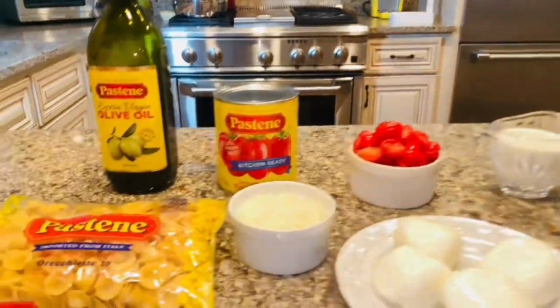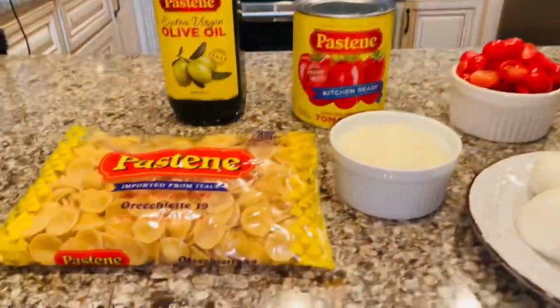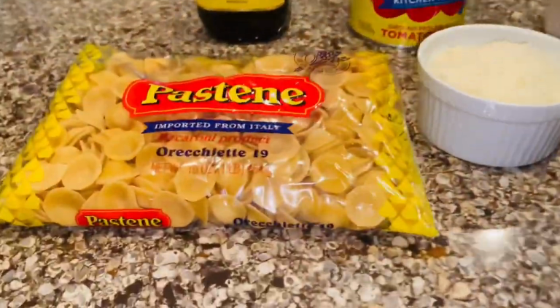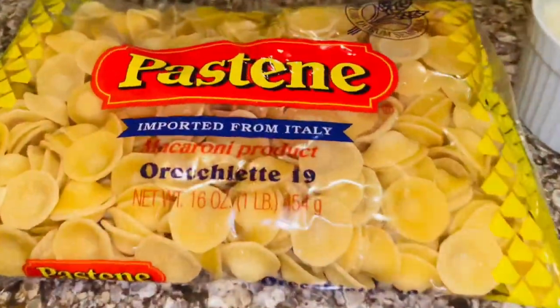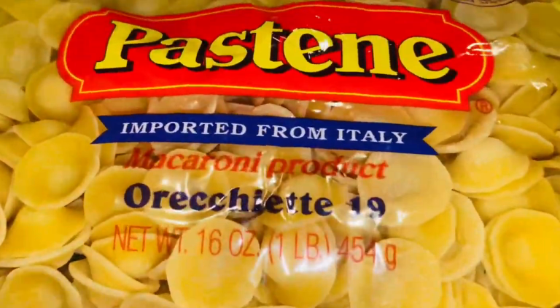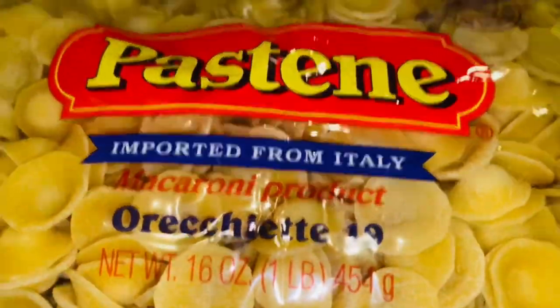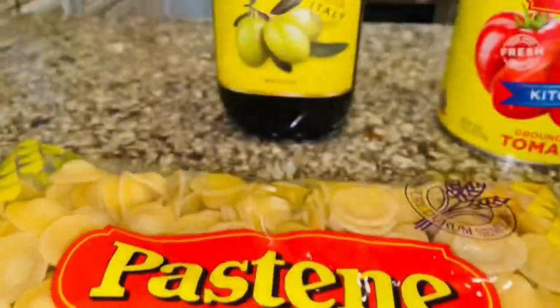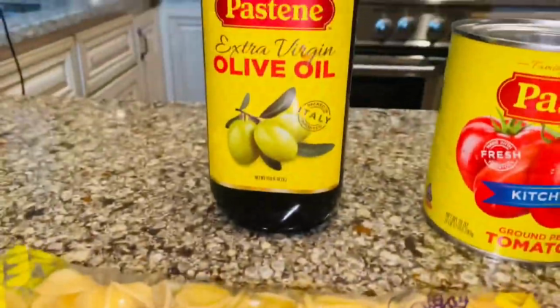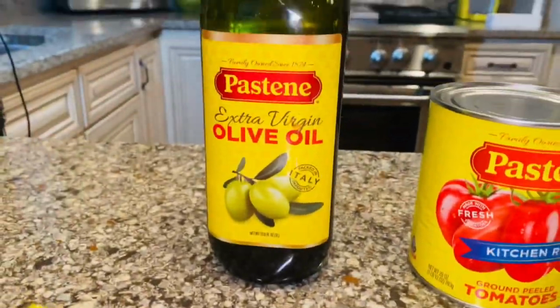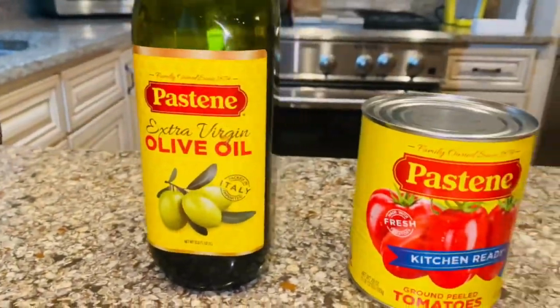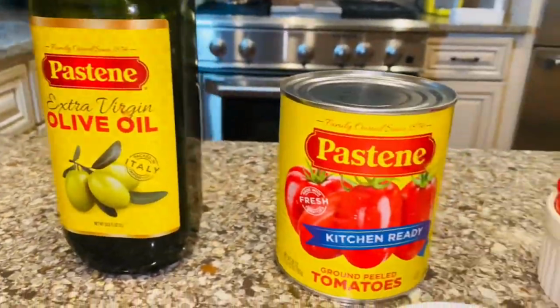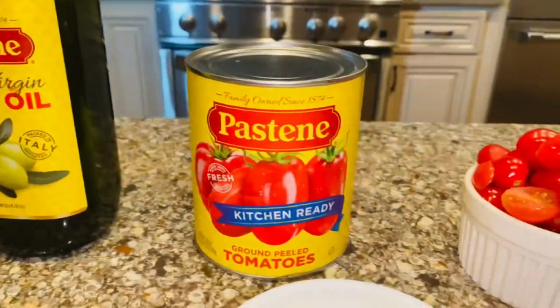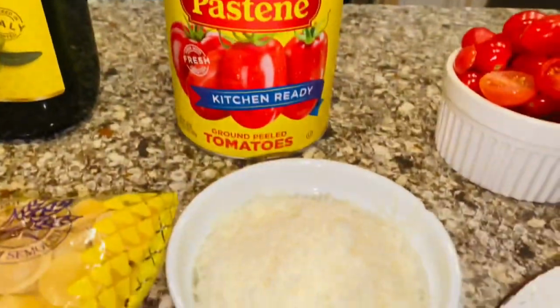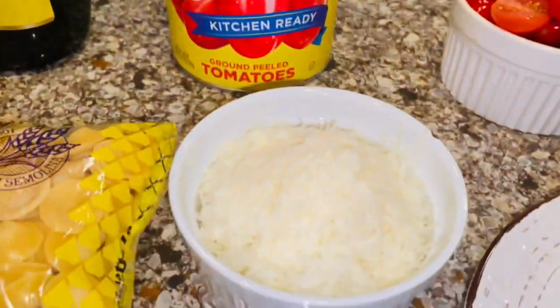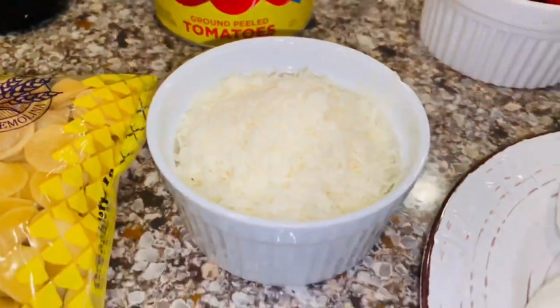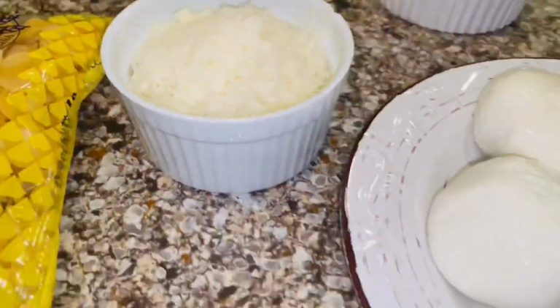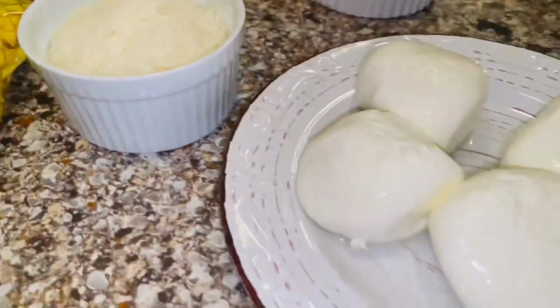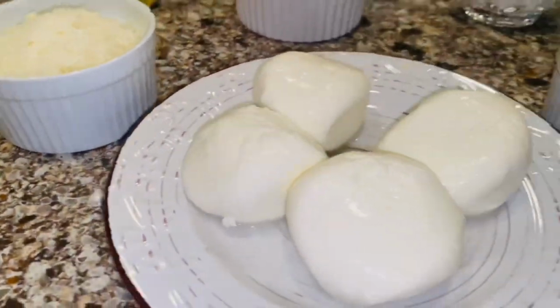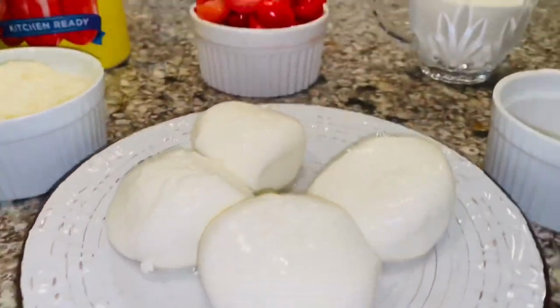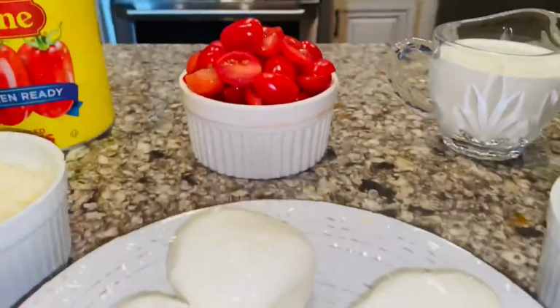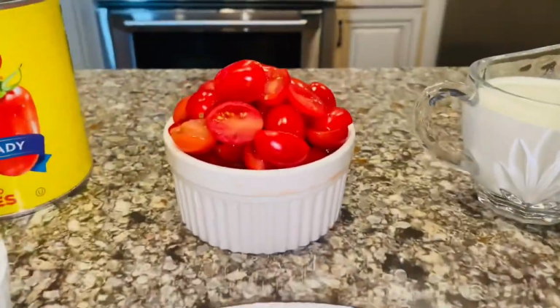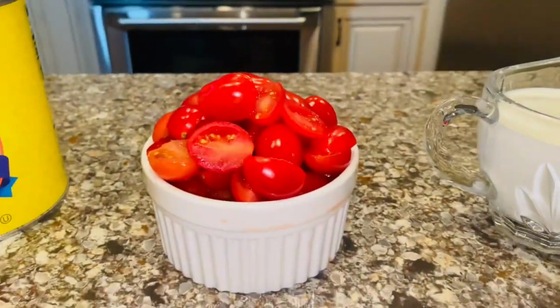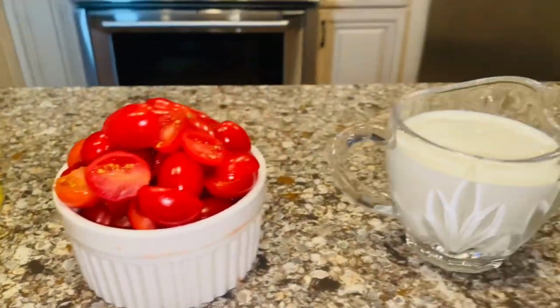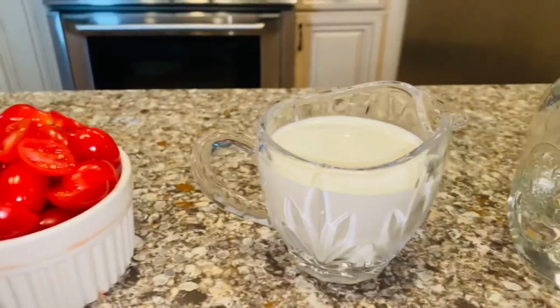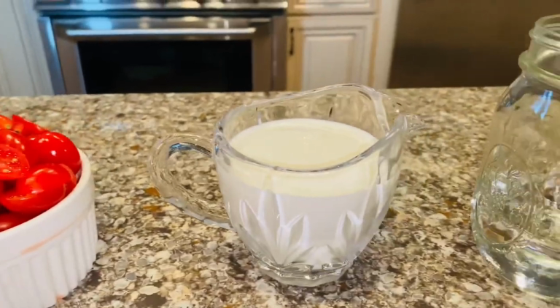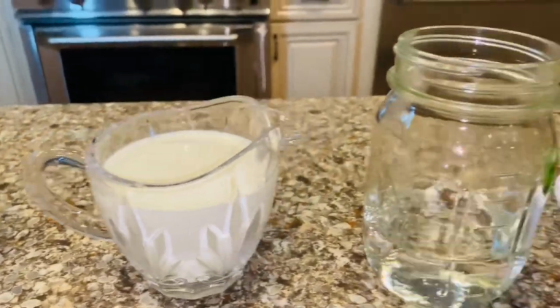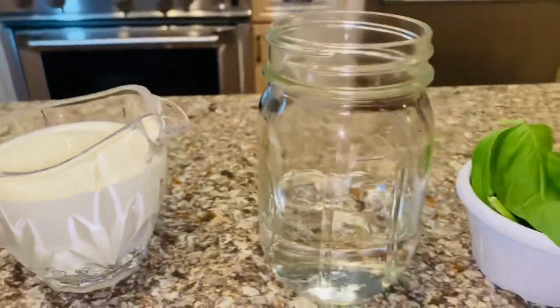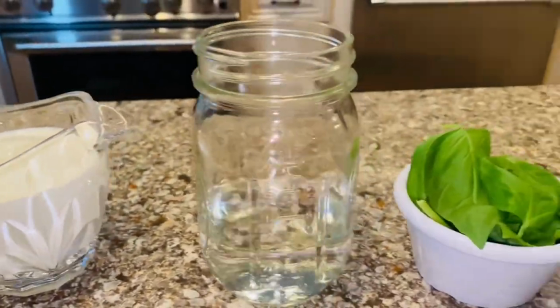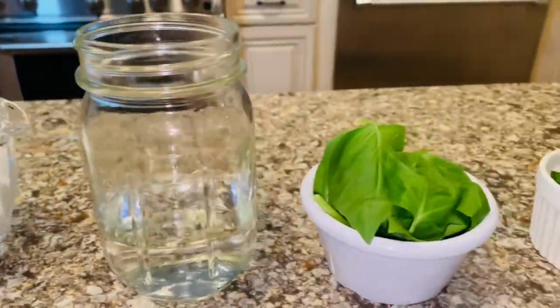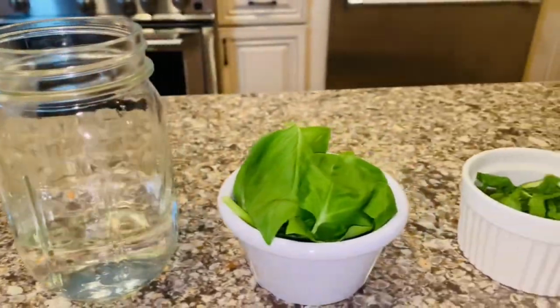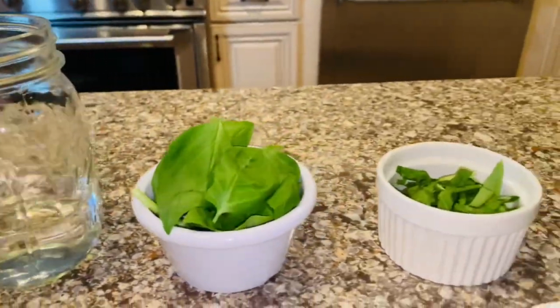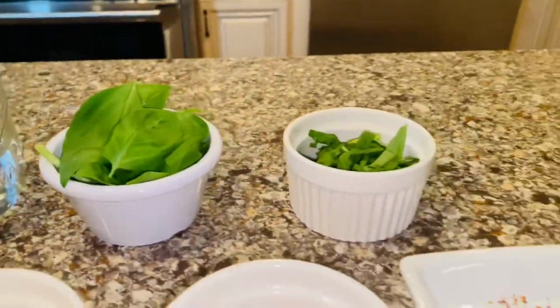We're going to start with the Pastine orecchiette pasta, some extra virgin olive oil, the kitchen-ready tomatoes, Pecorino Romano, the fresh burrata cheese, grape tomatoes, light cream, and vodka.